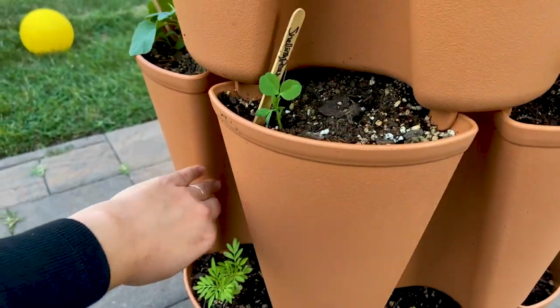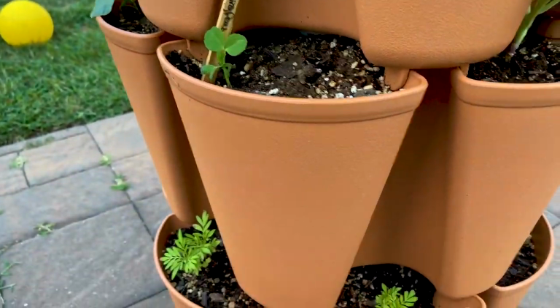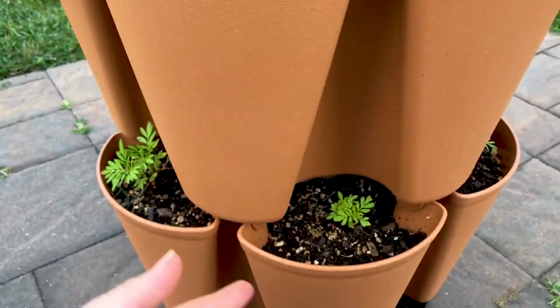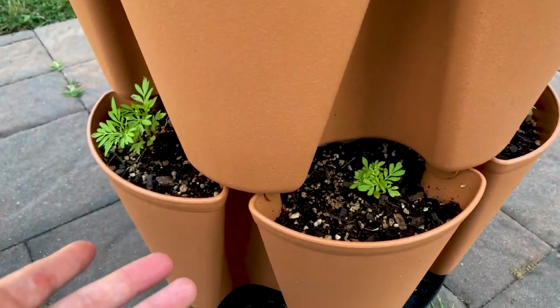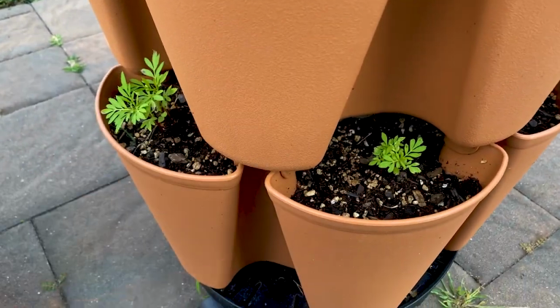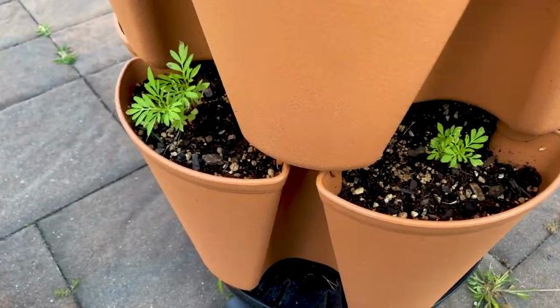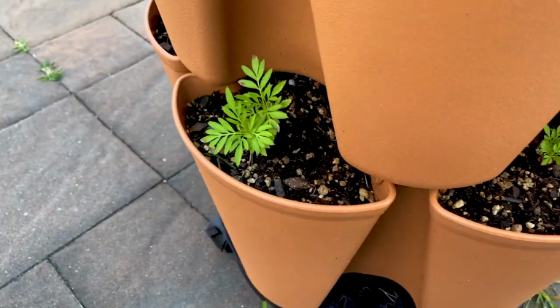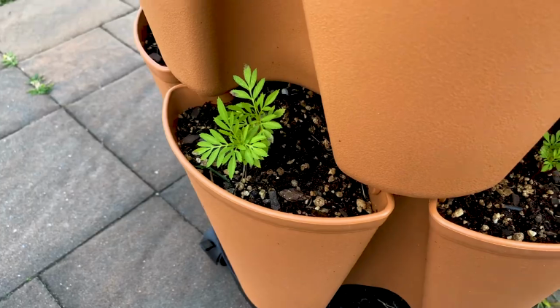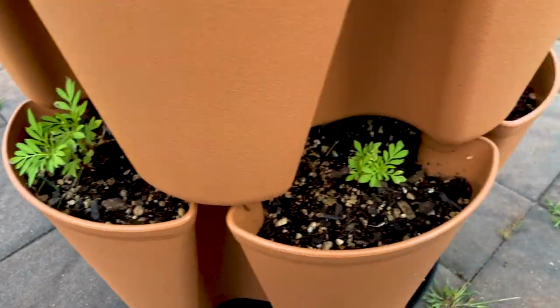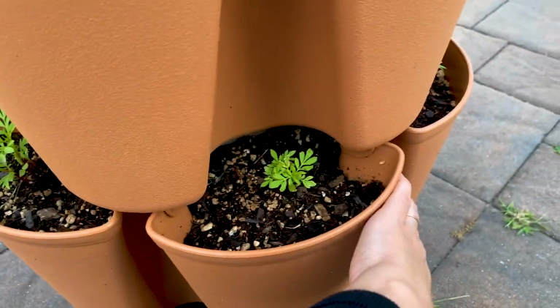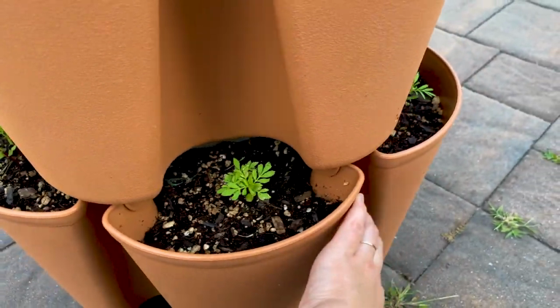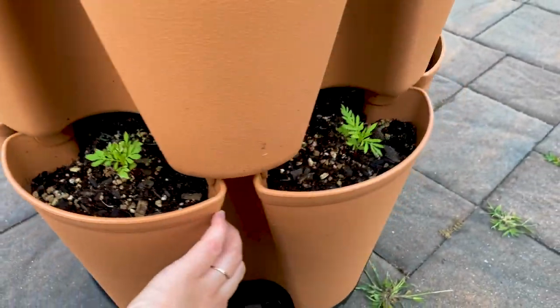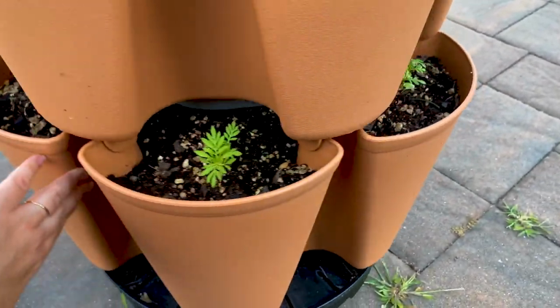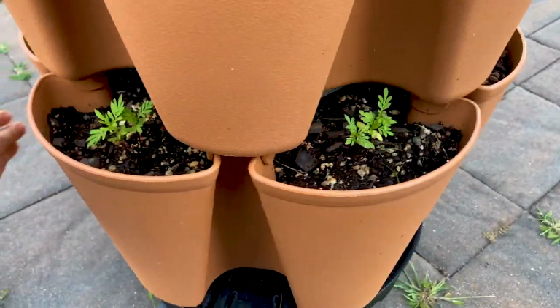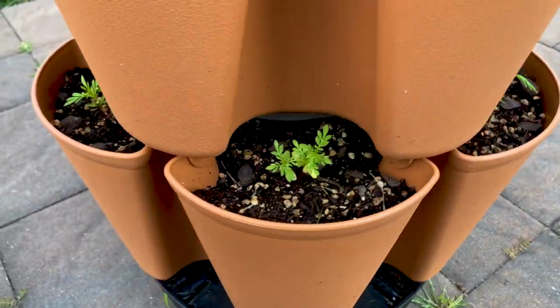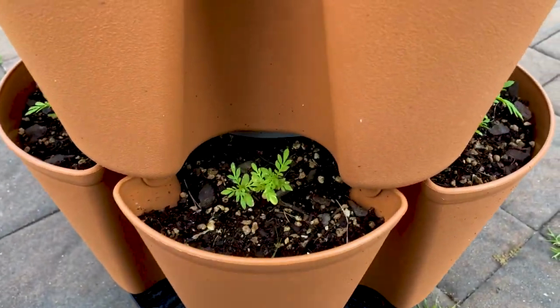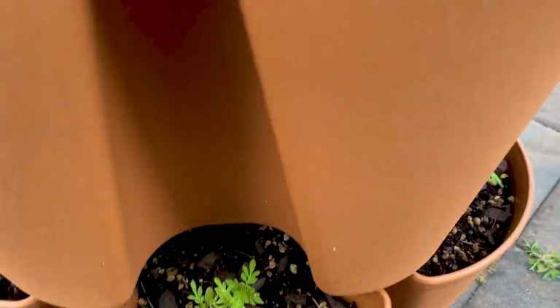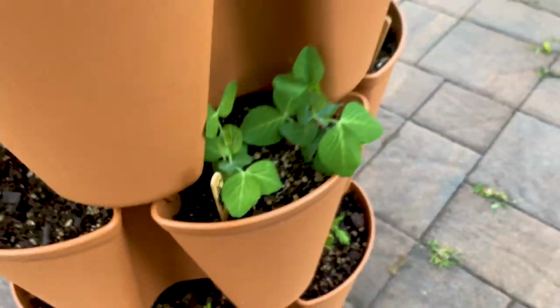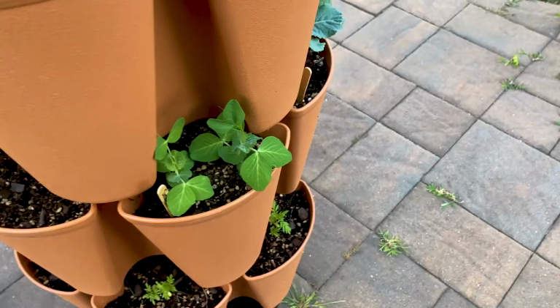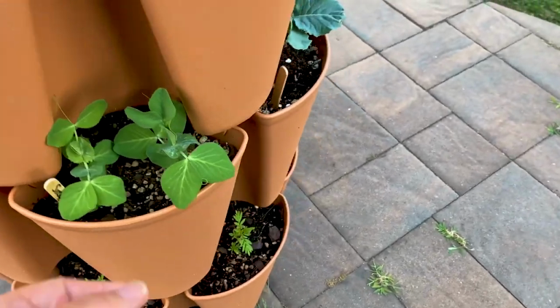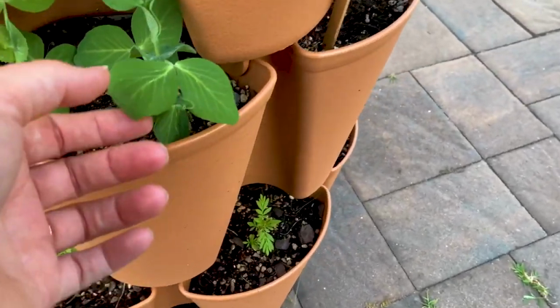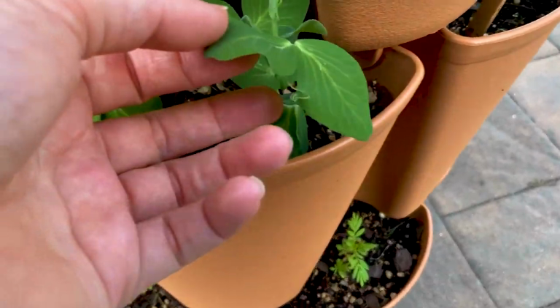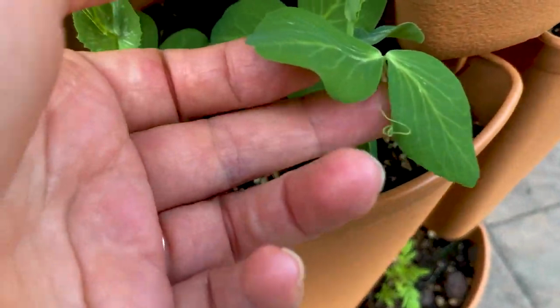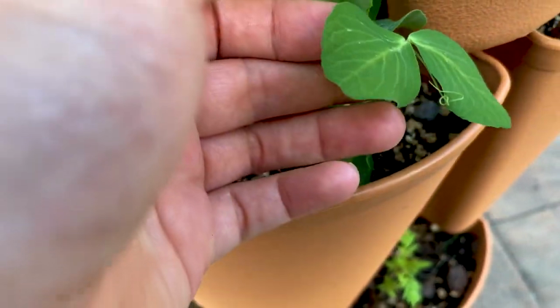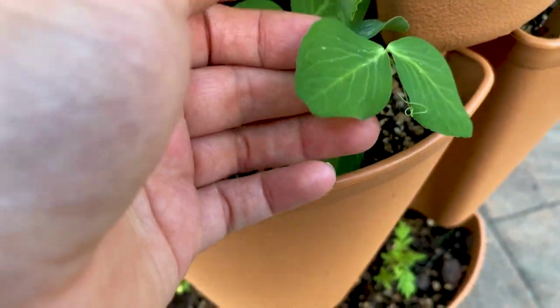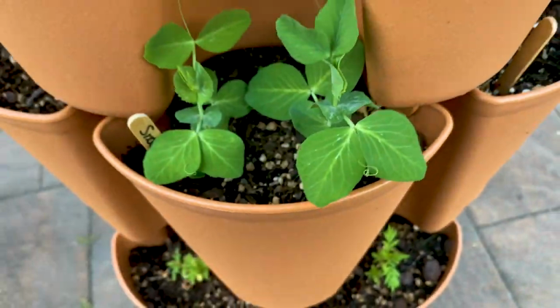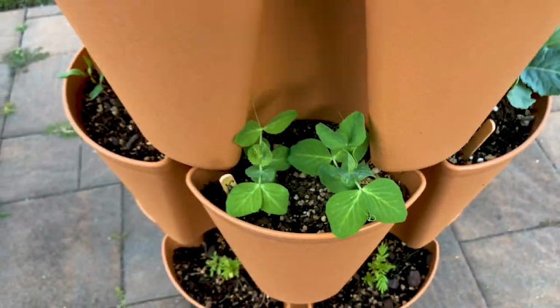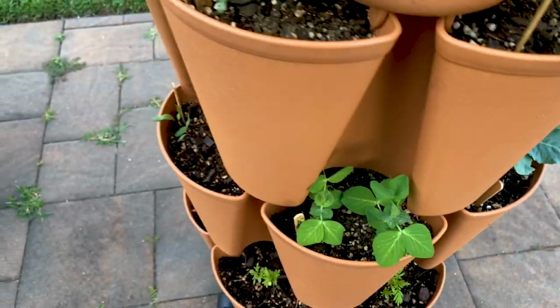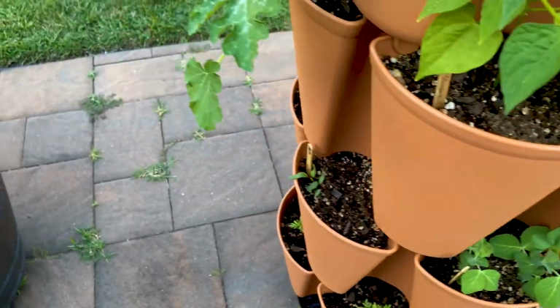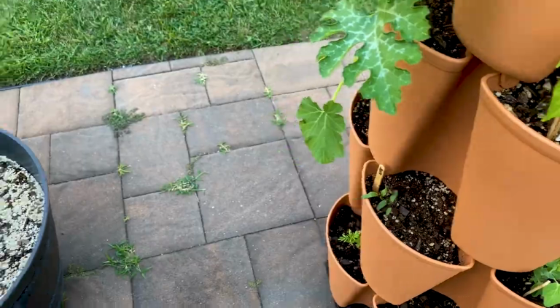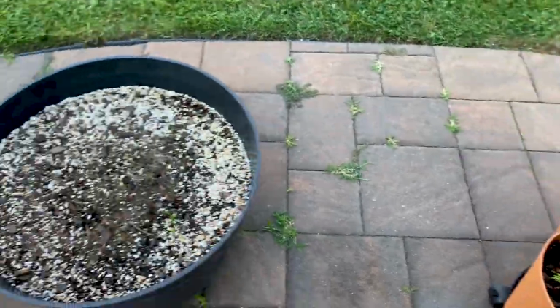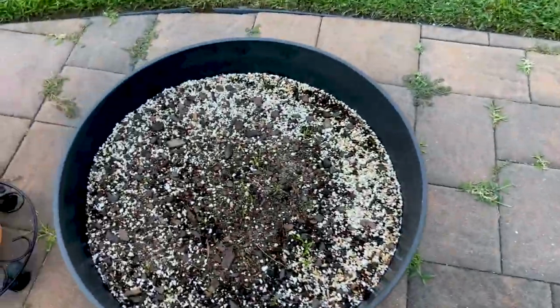We're back to our shelling peas and our marigolds — they haven't really changed too much, they're just still green. So far we're really loving the growth. Oh, look — a little tendril!